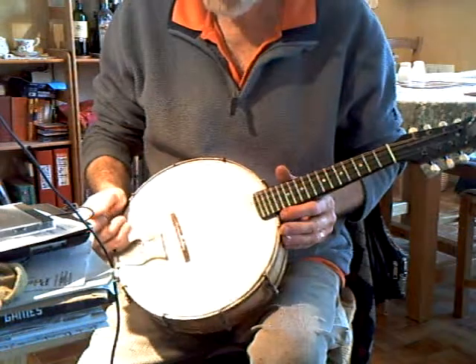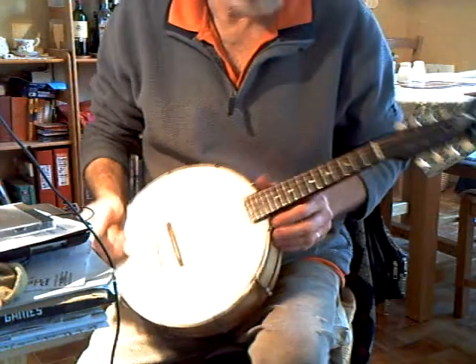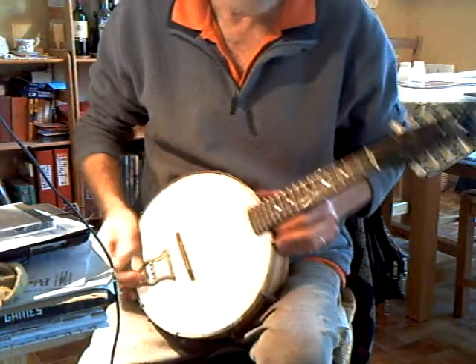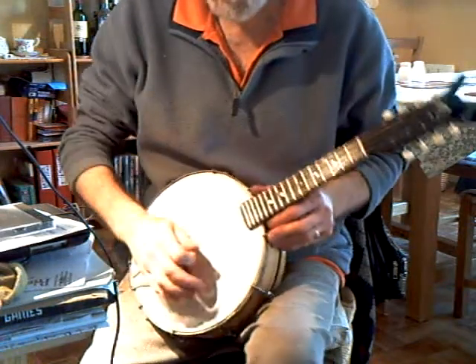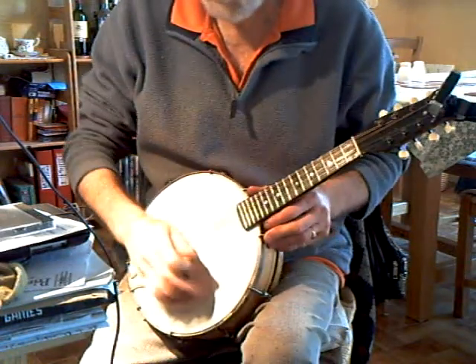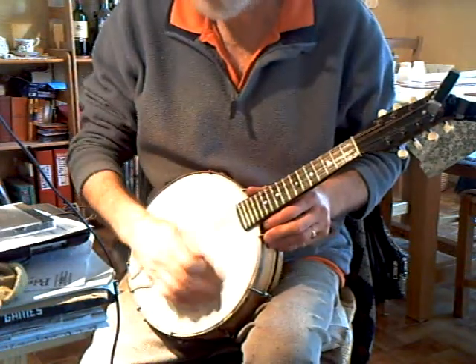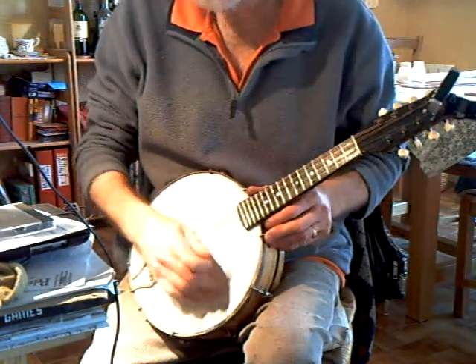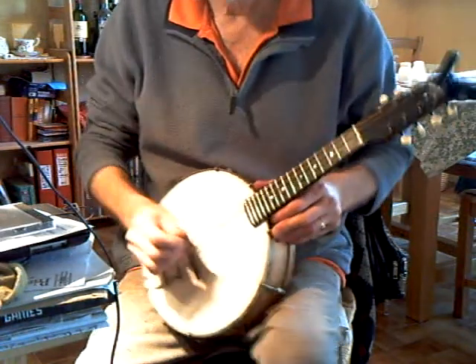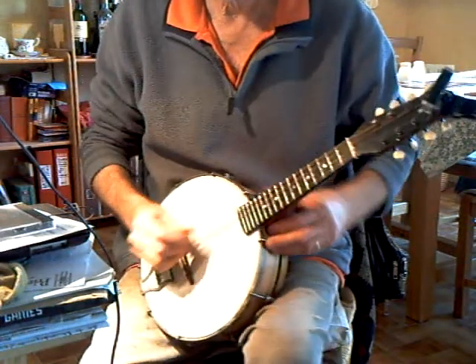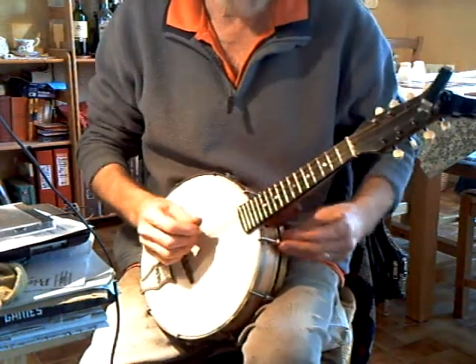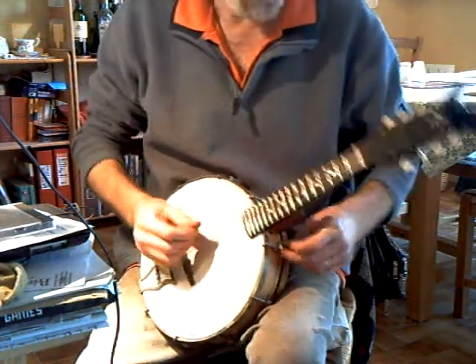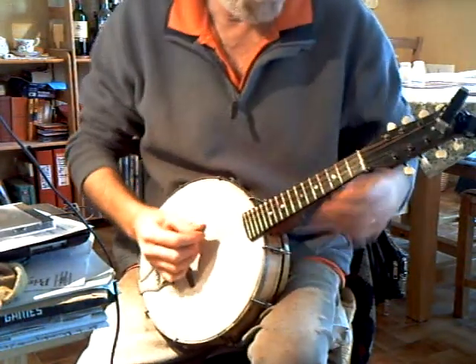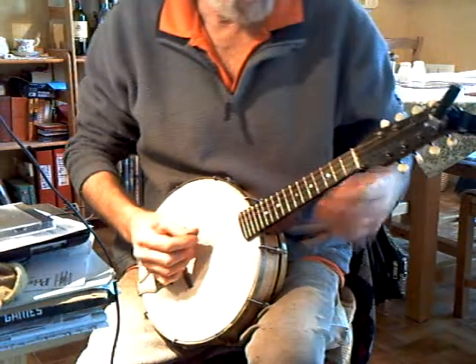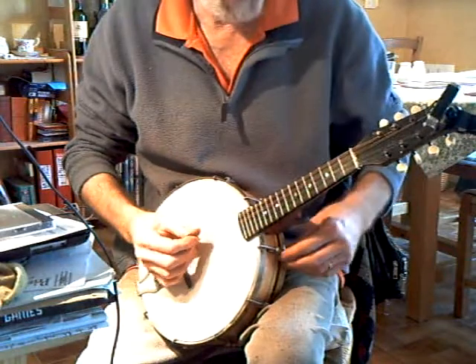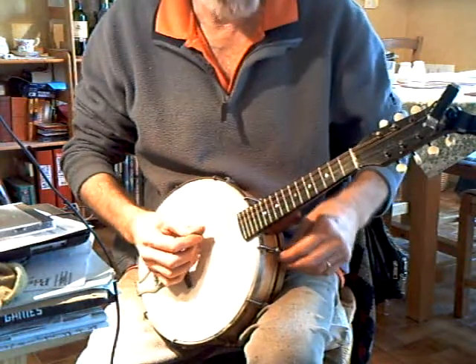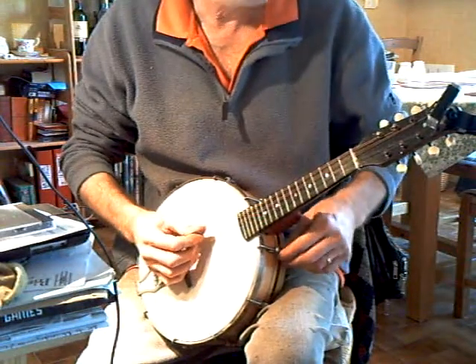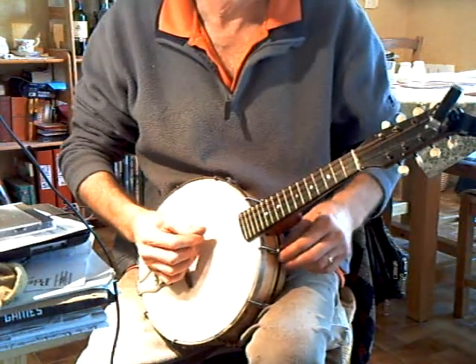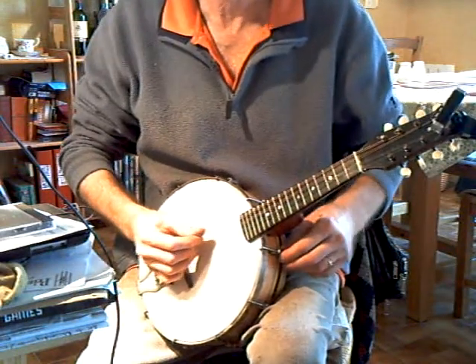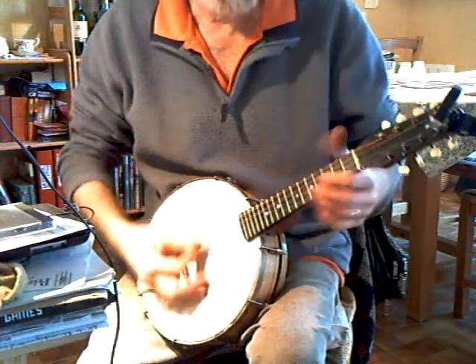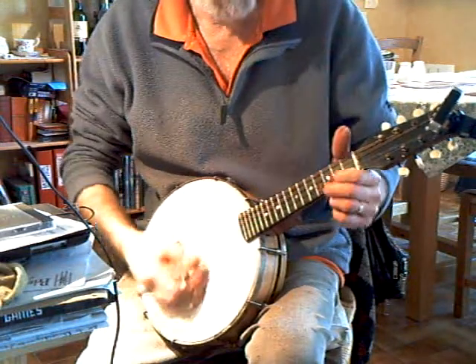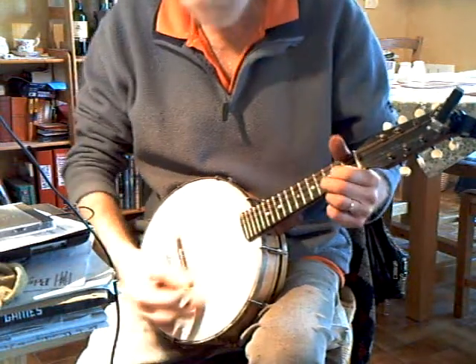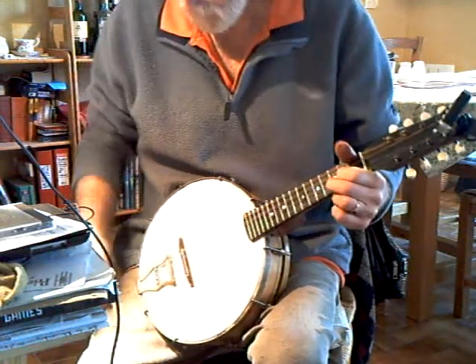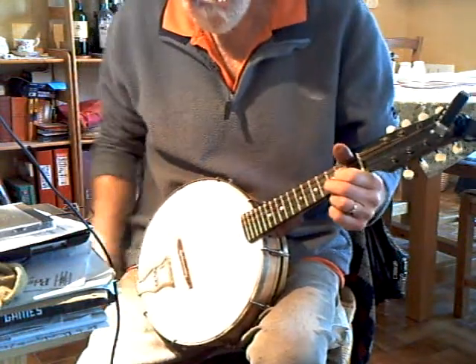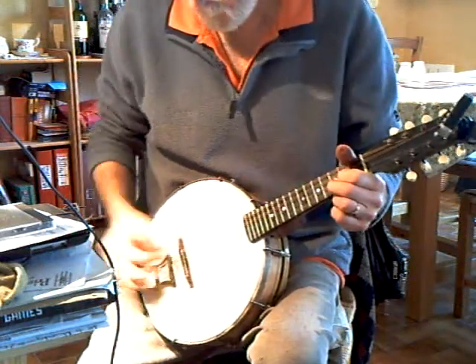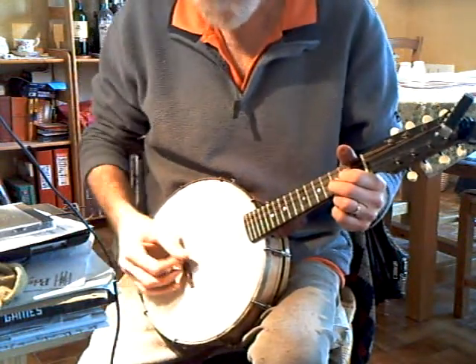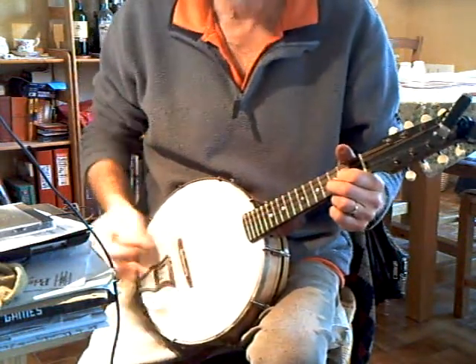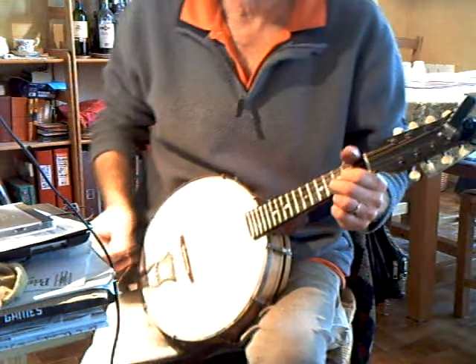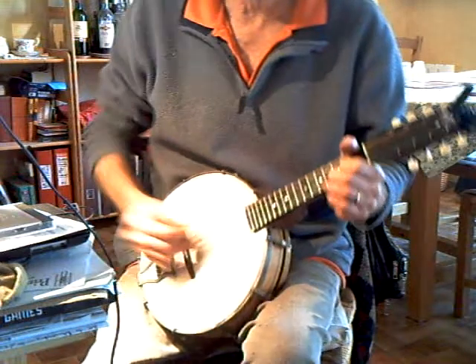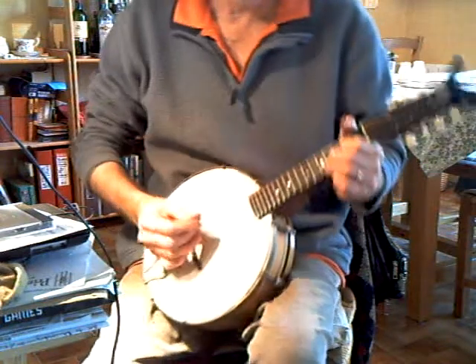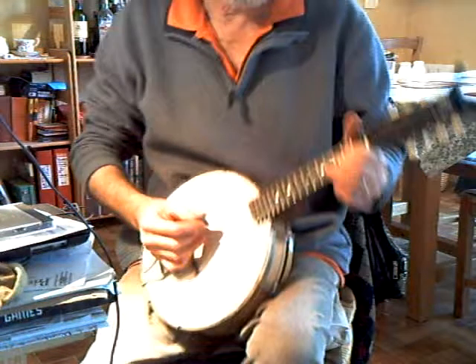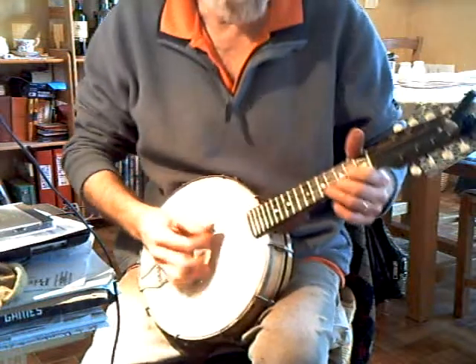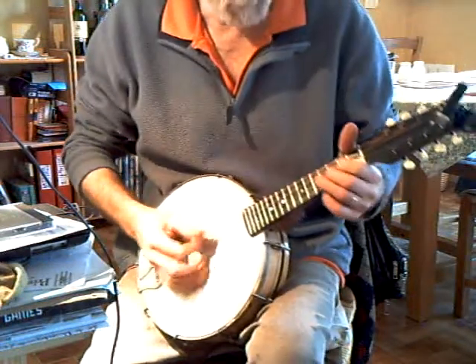The only problem with these is the skin is quite susceptible to temperature and humidity changes. They usually include more than one saddle to compensate for that.